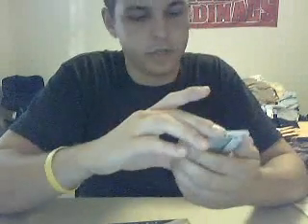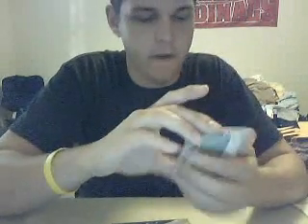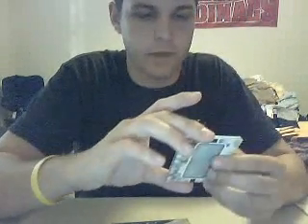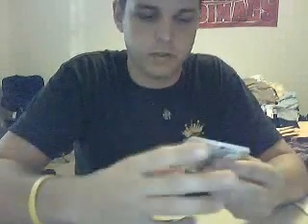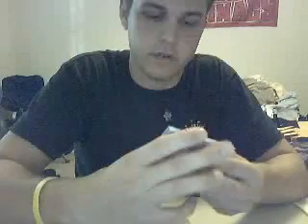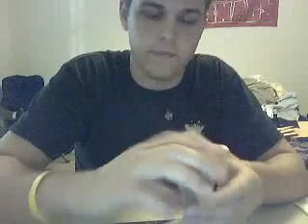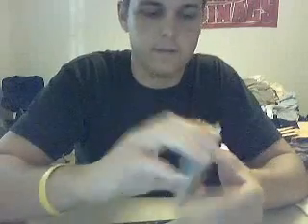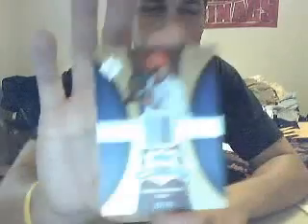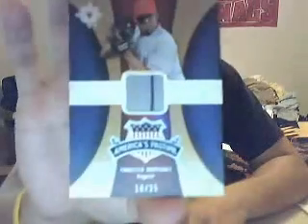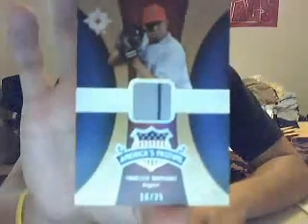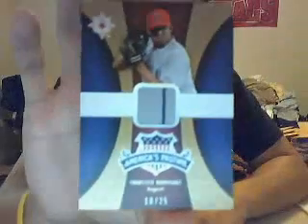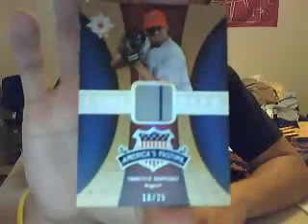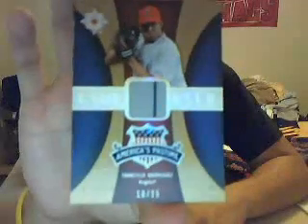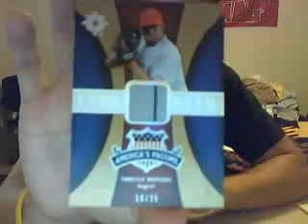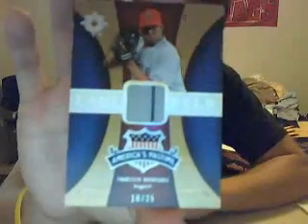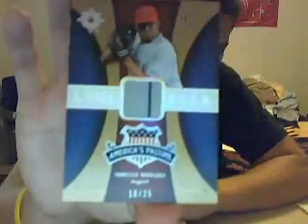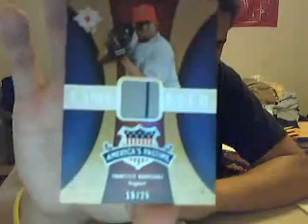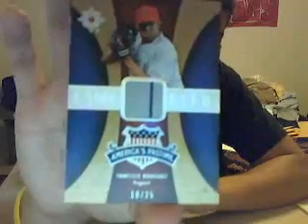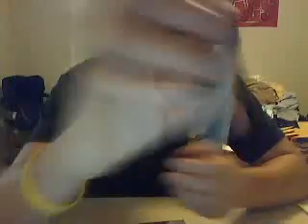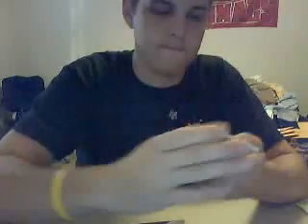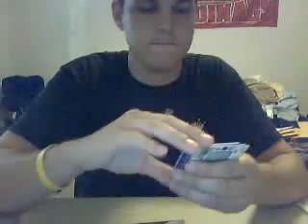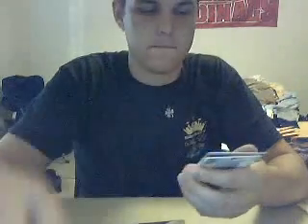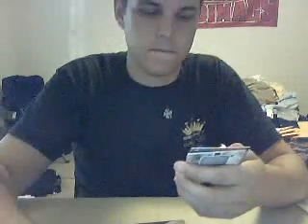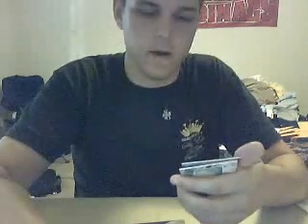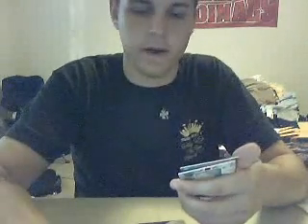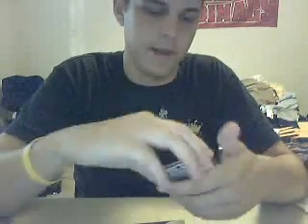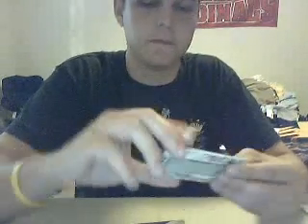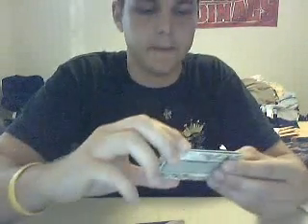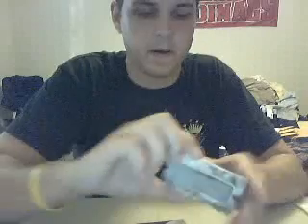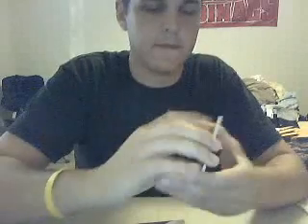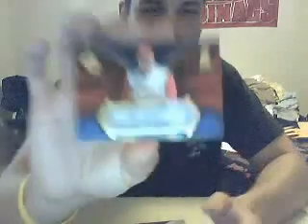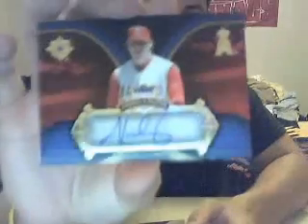And we got a jersey for the Angels, 10 of 25, Francisco Rodriguez. Then we got autograph for the Angels — back-to-back autograph — John Lackey.